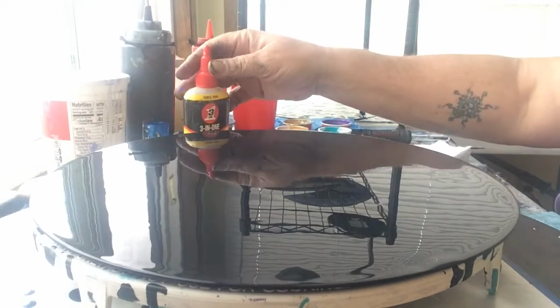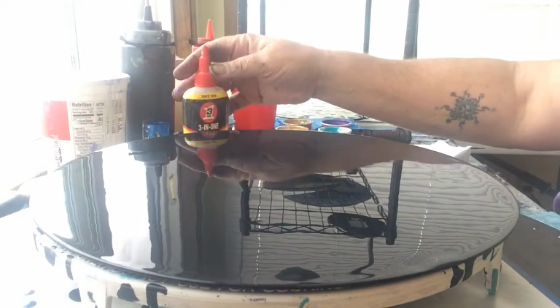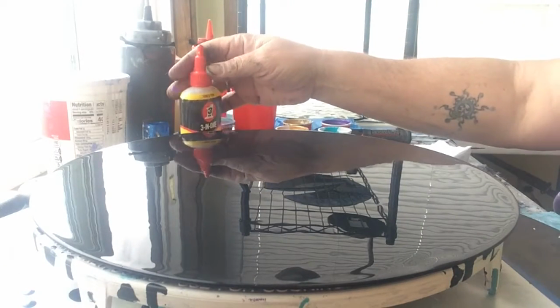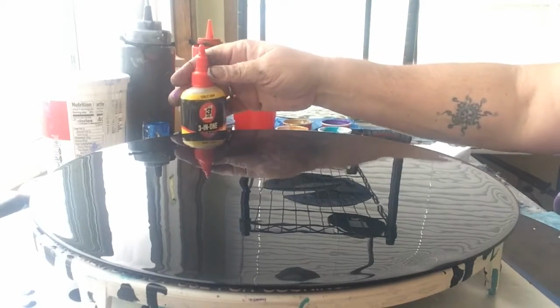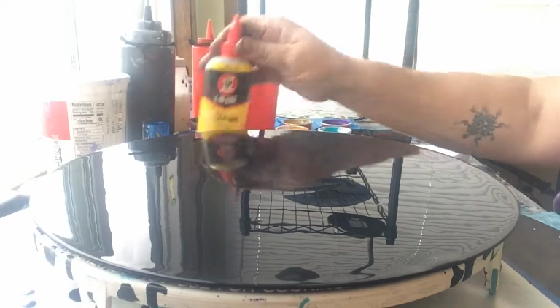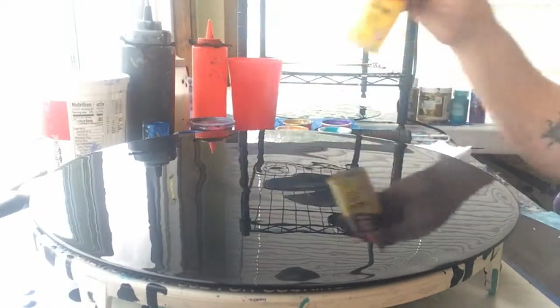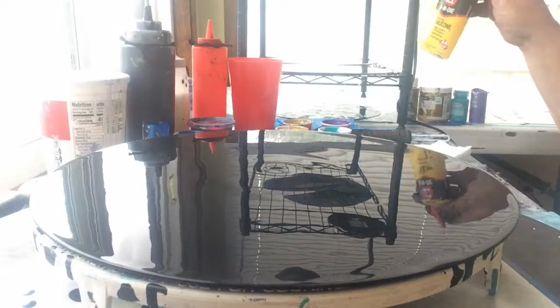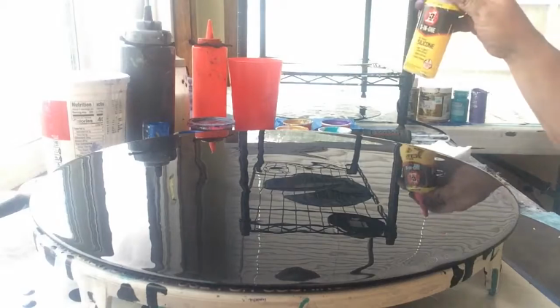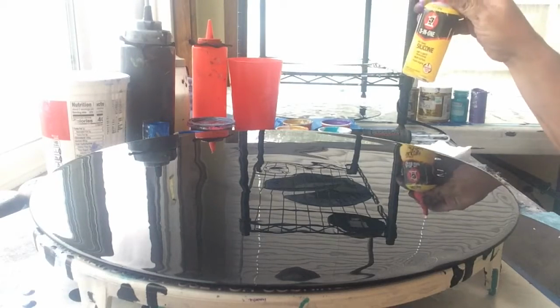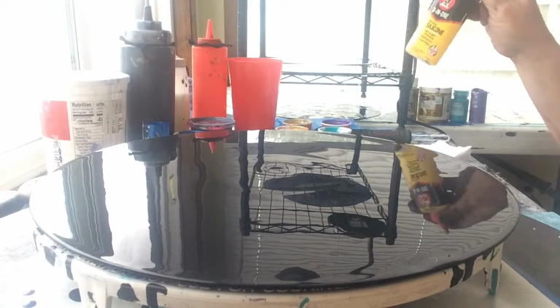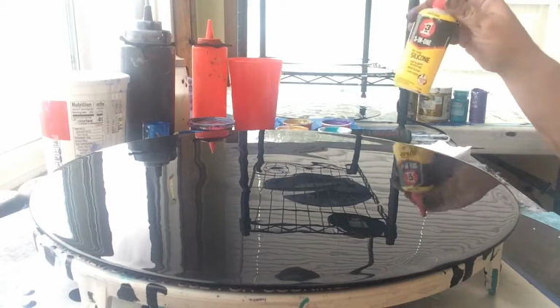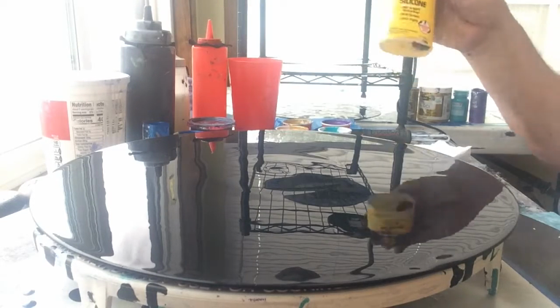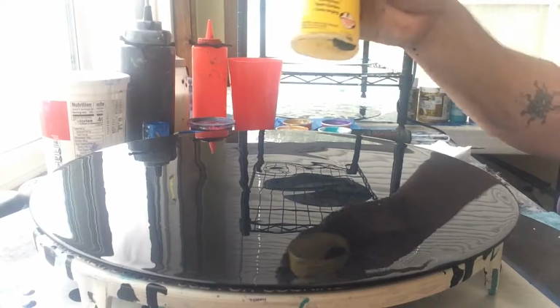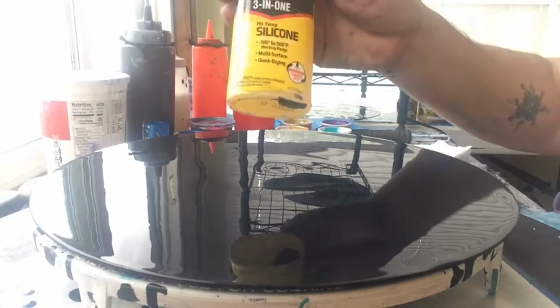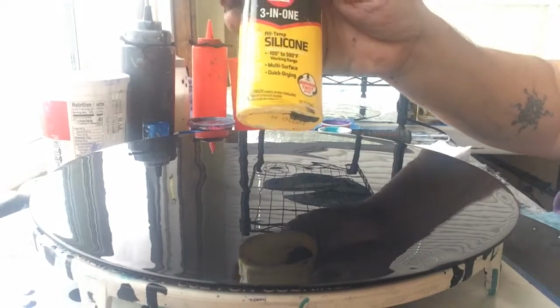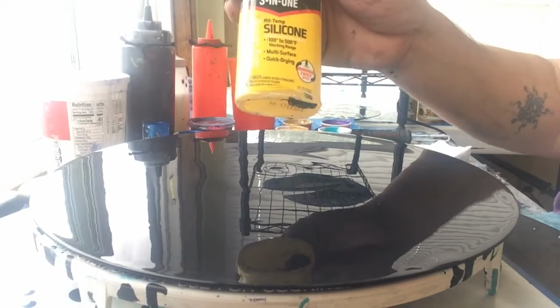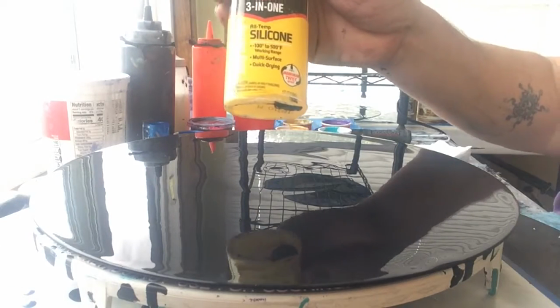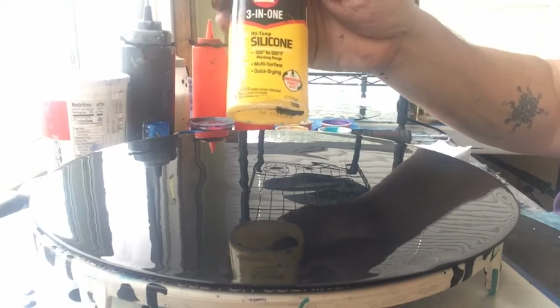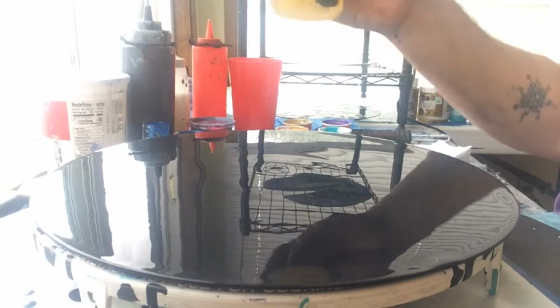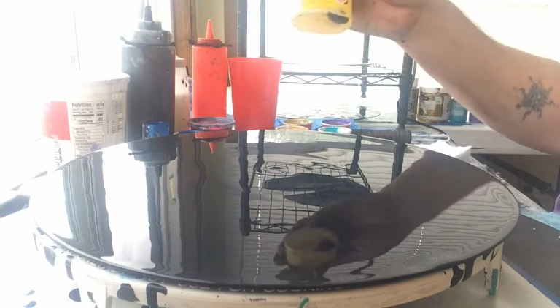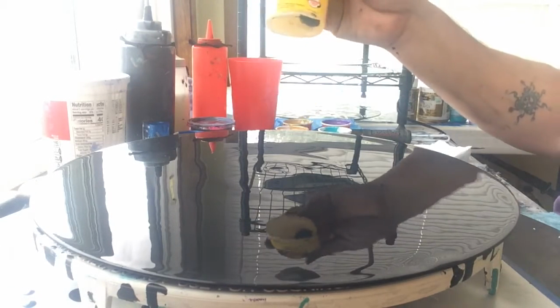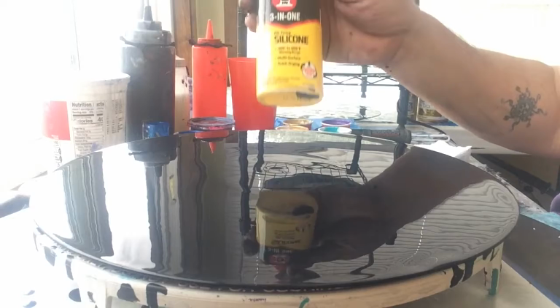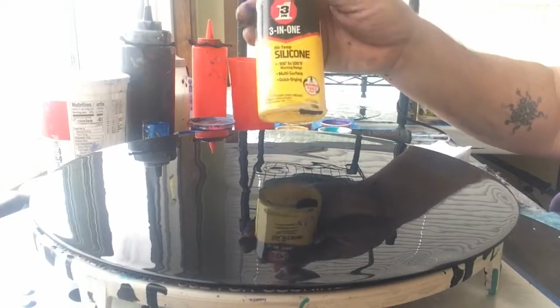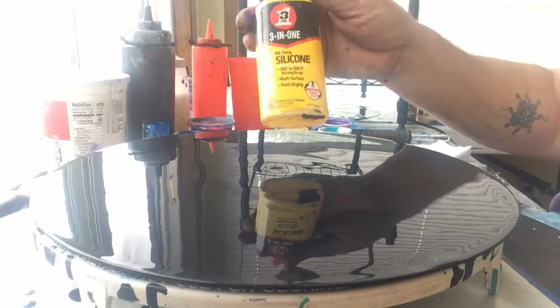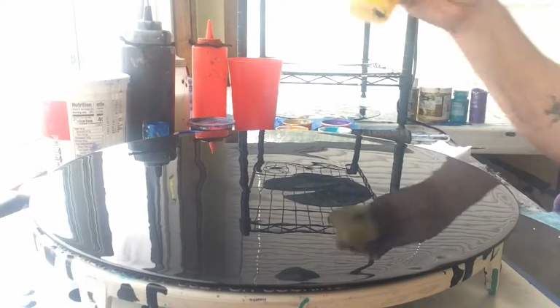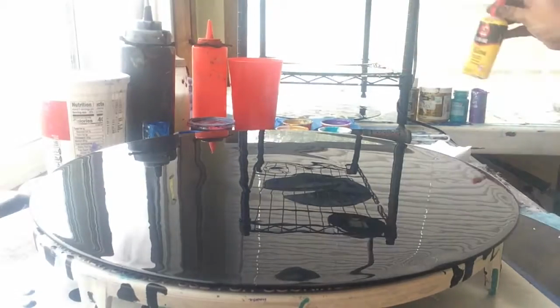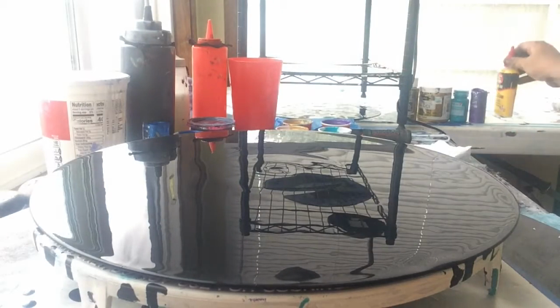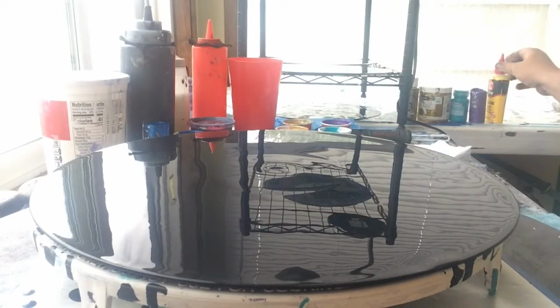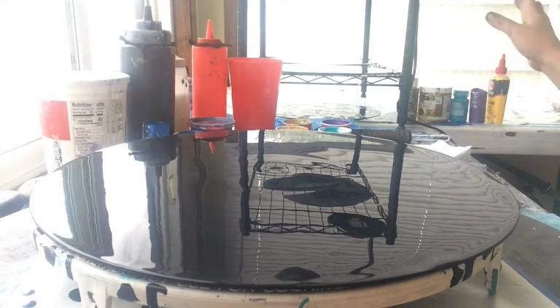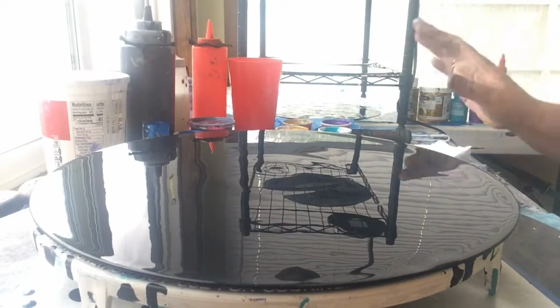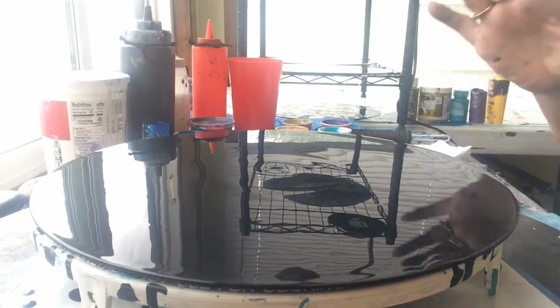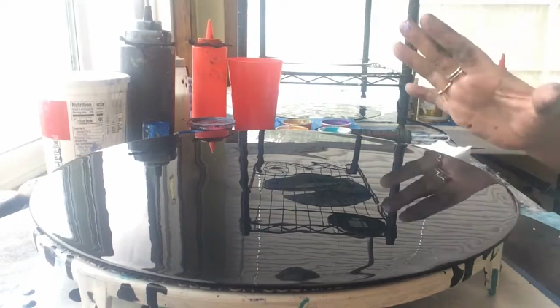They all are mixed one-to-one with Flotrol. No water added. And then I've got three-in-one silicone put in there — three drops each of that. And we're just going to get started.